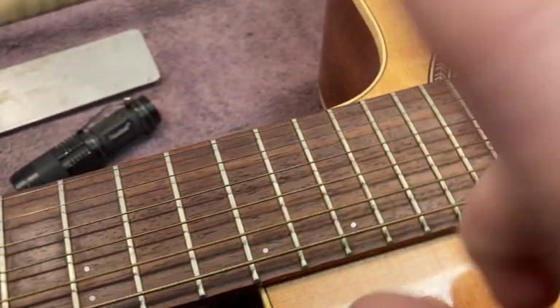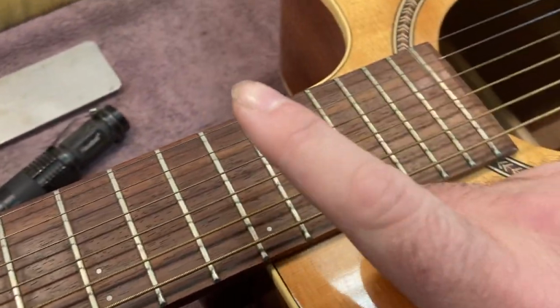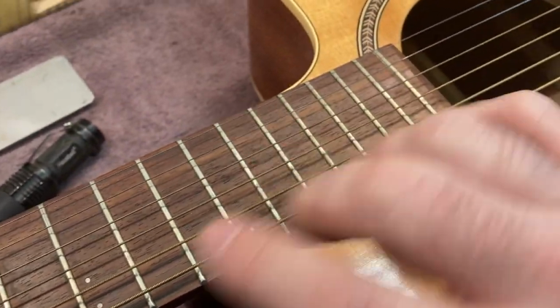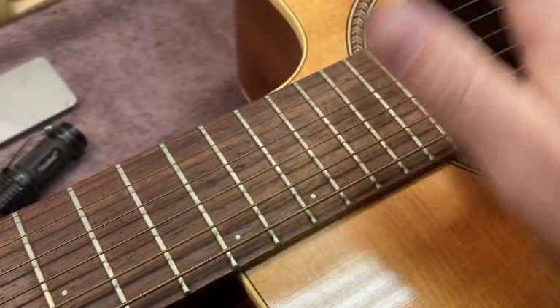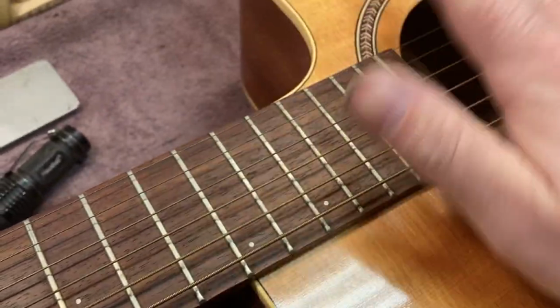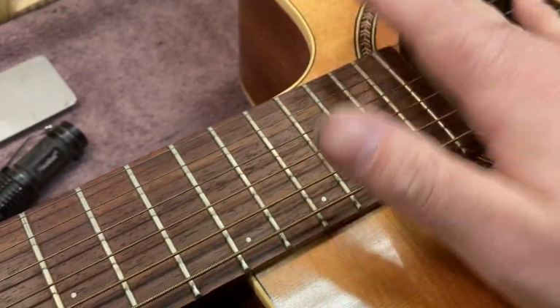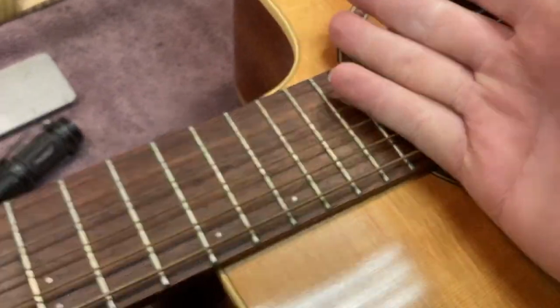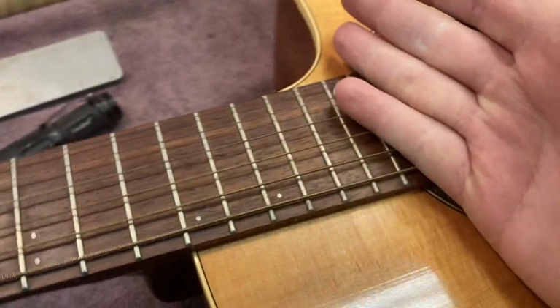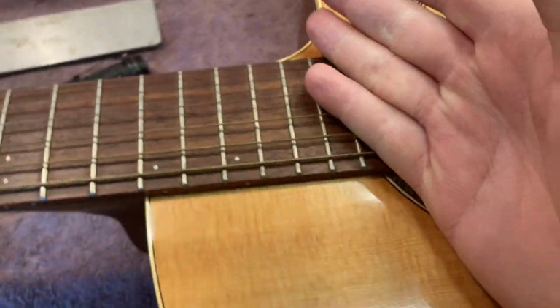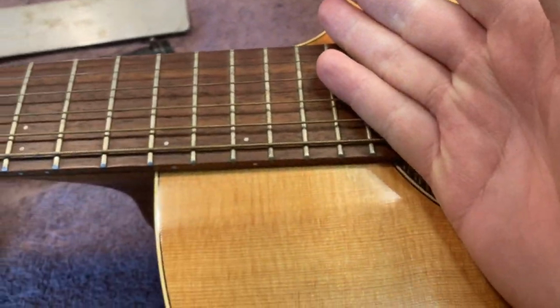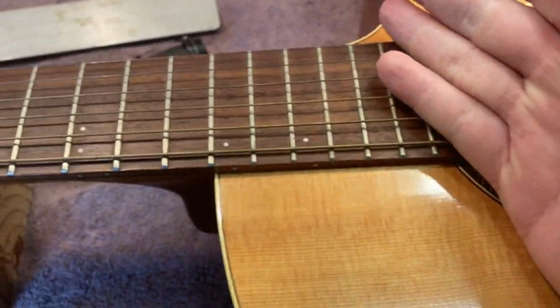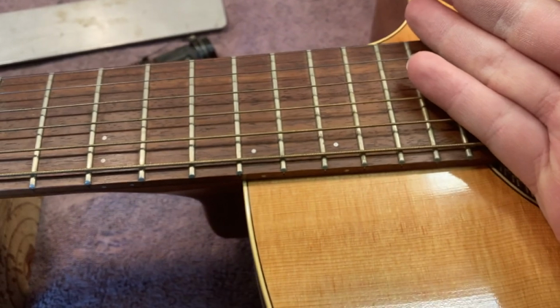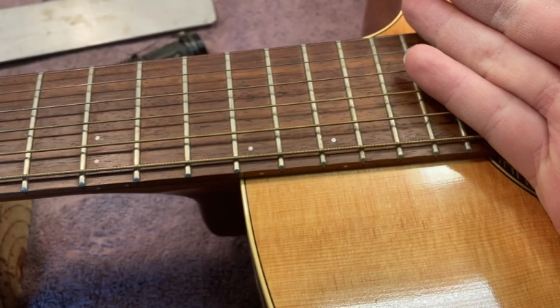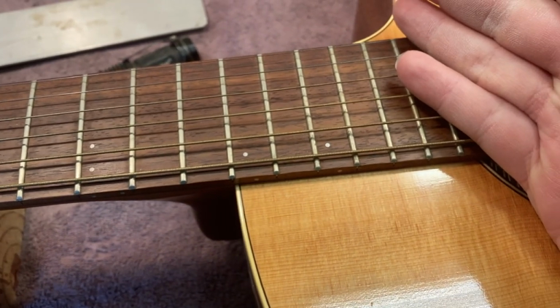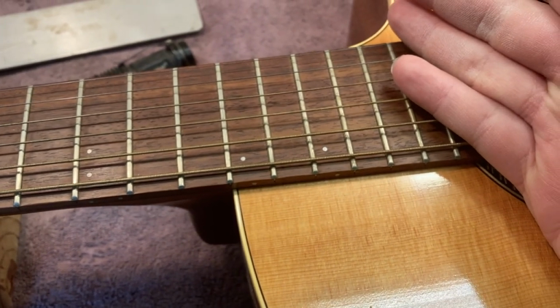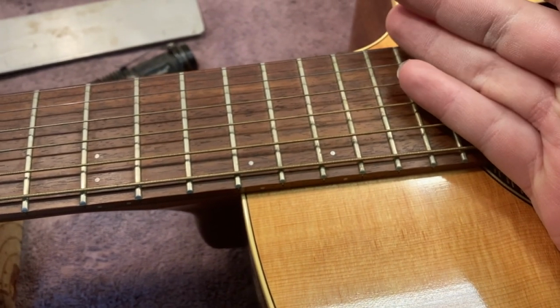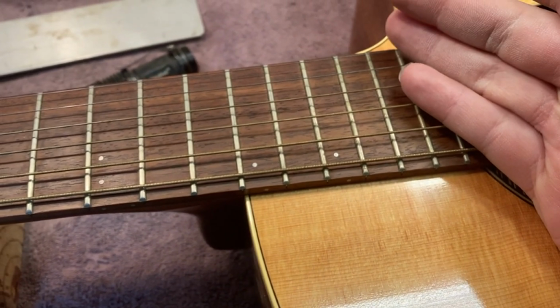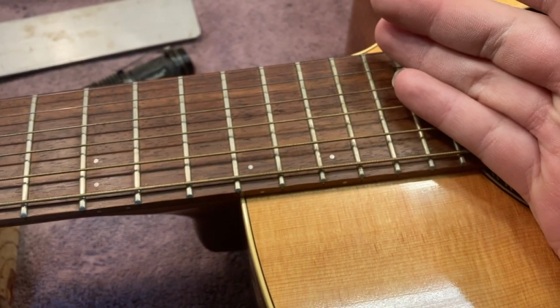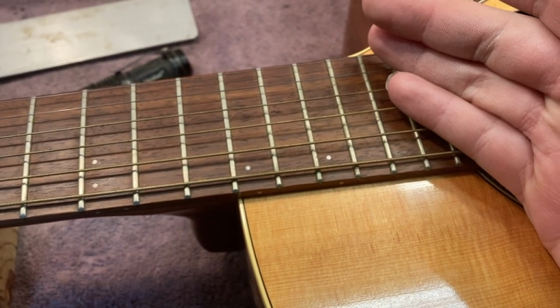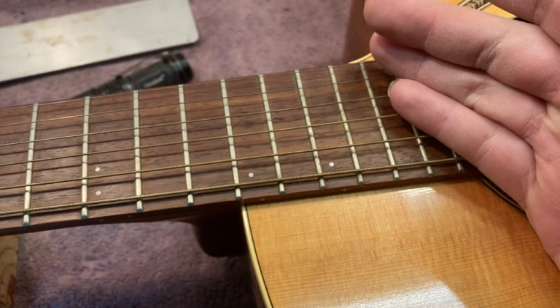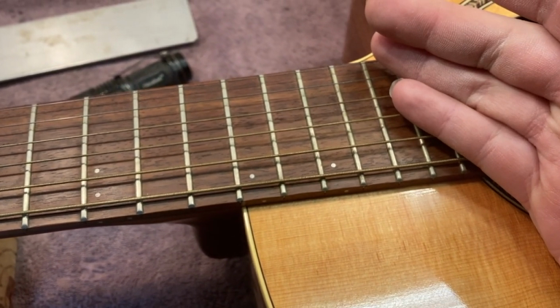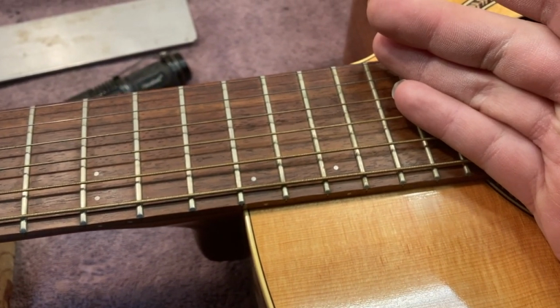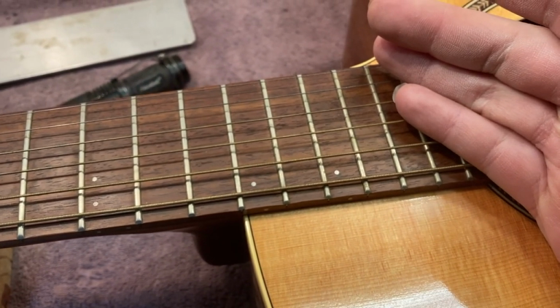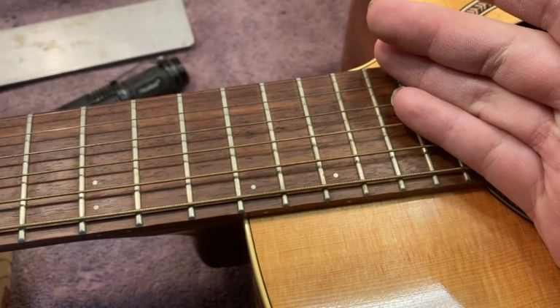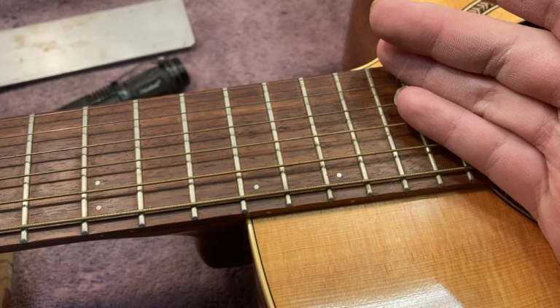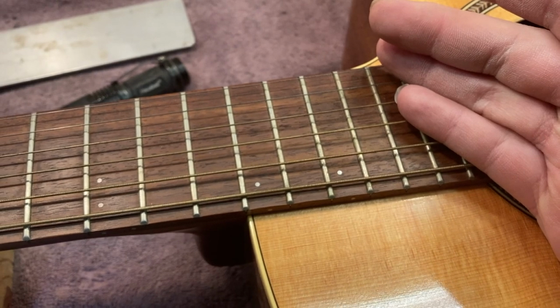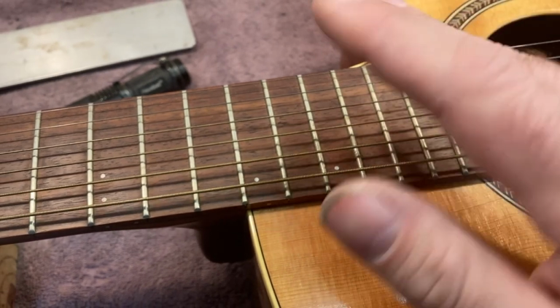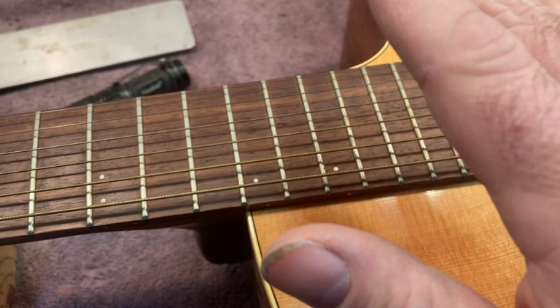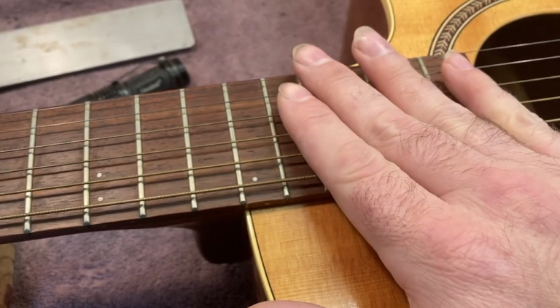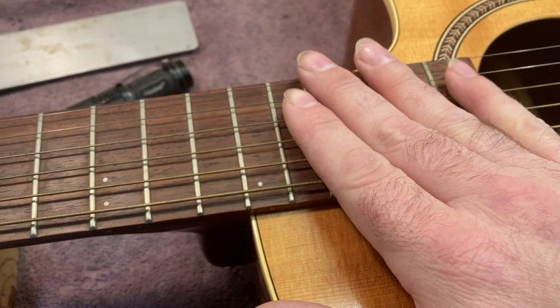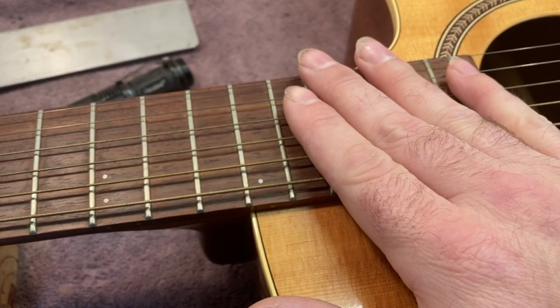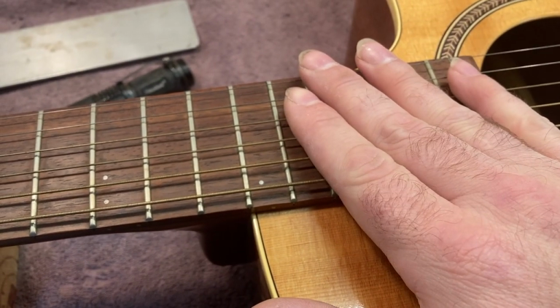All that explained can give you an idea of why it might be better to have a more easily adjustable neck angle. And that's where these bolt-on necks come in.